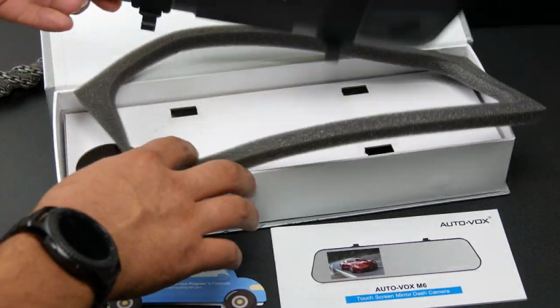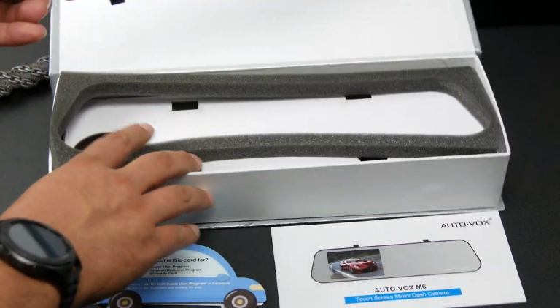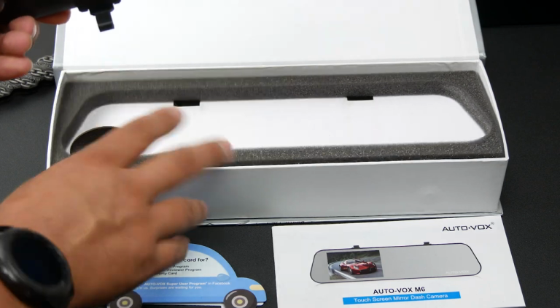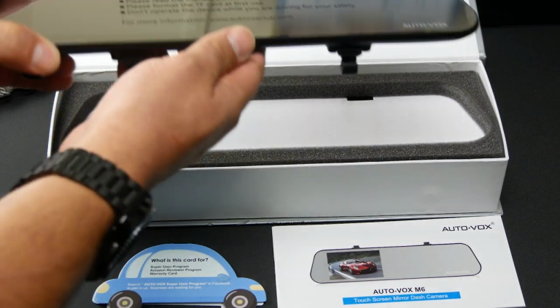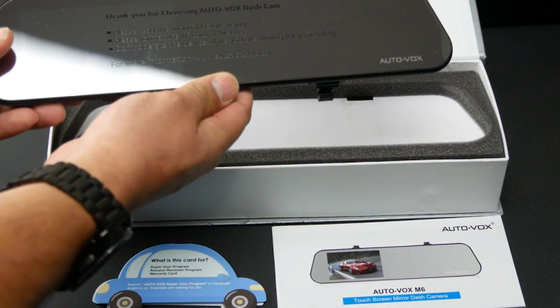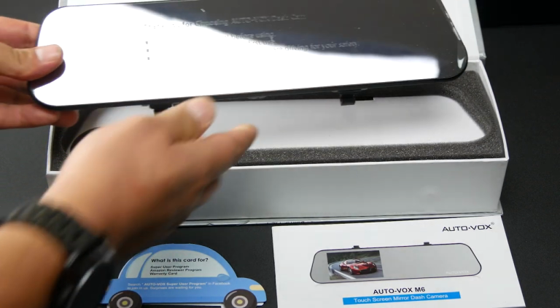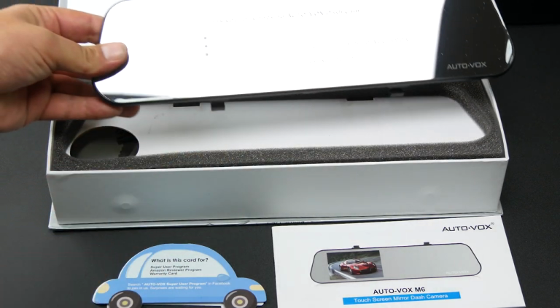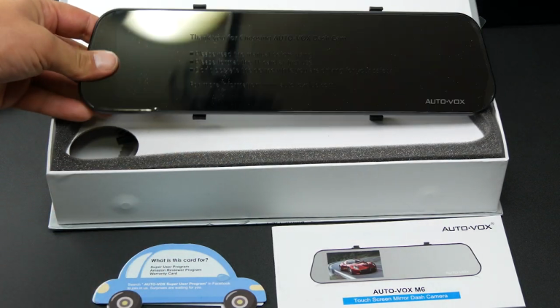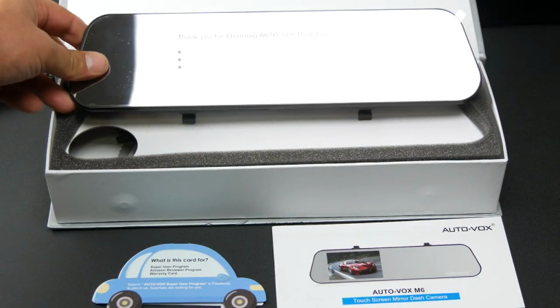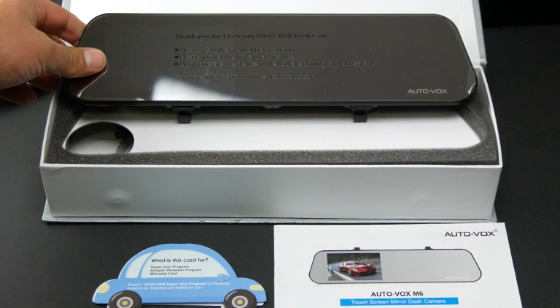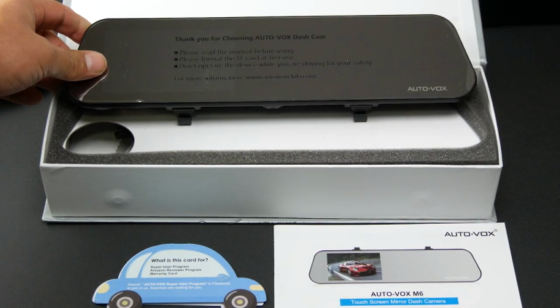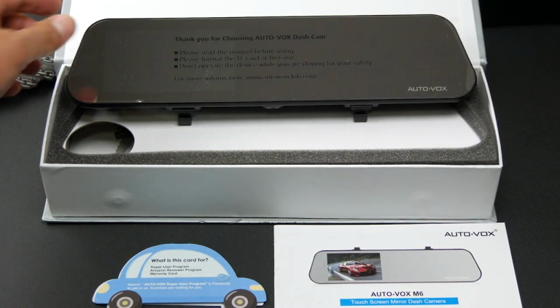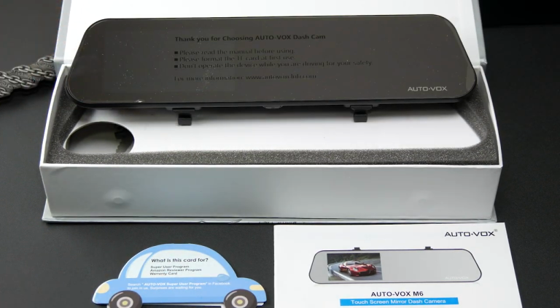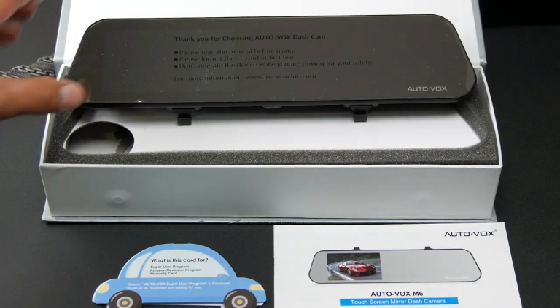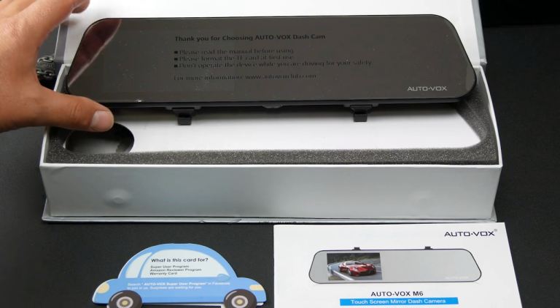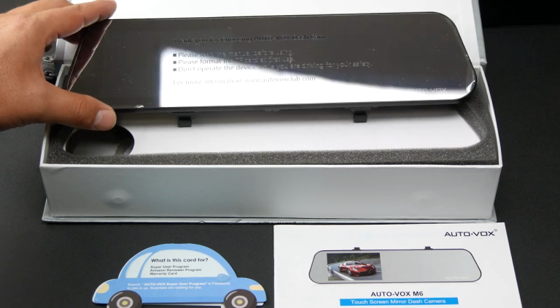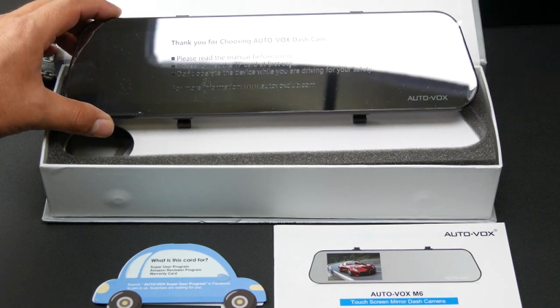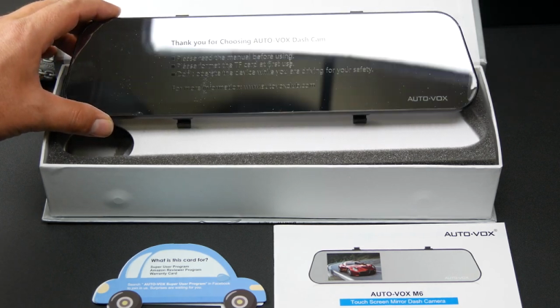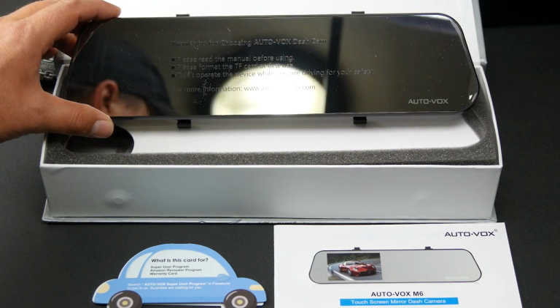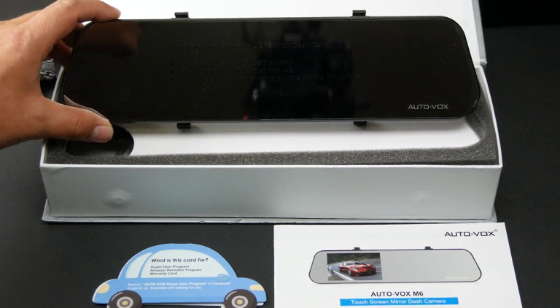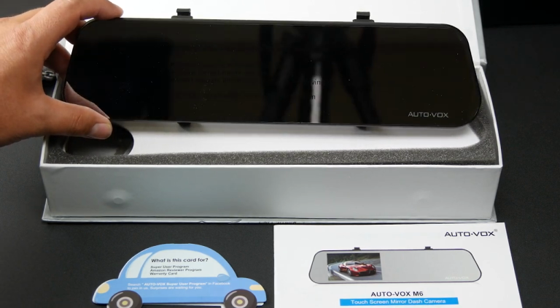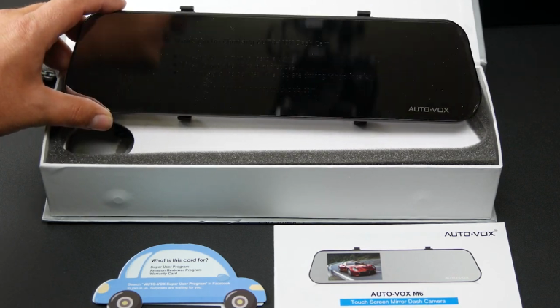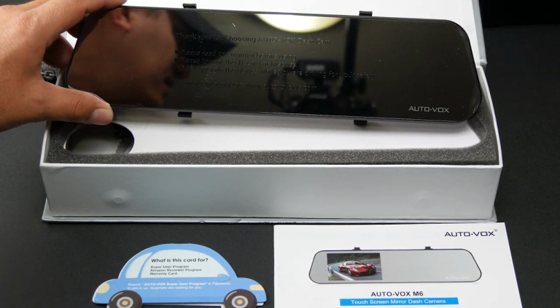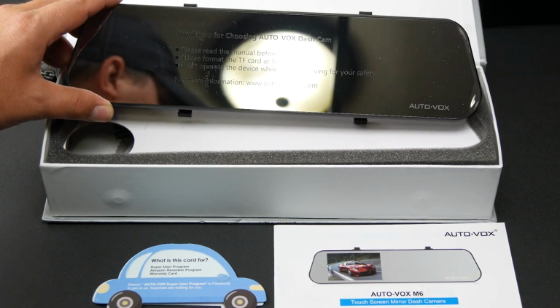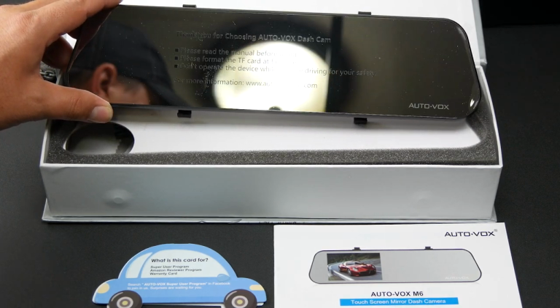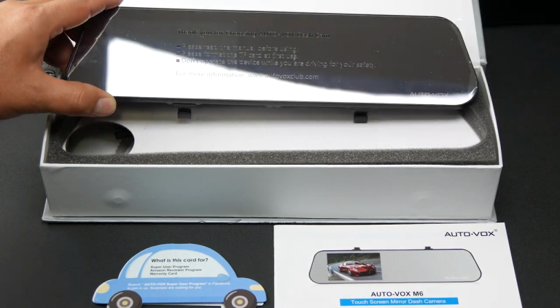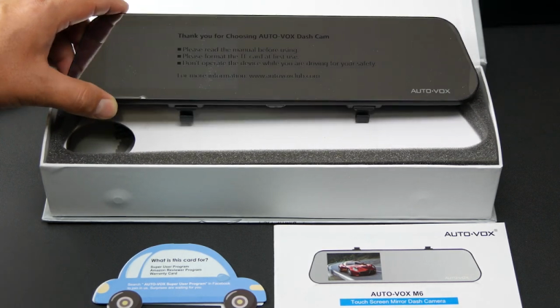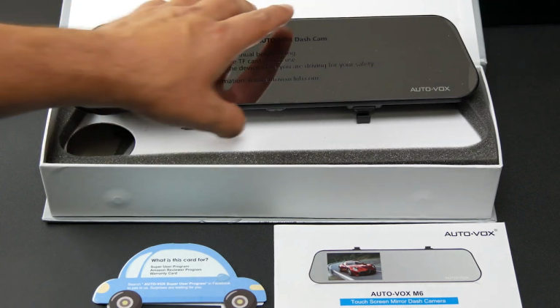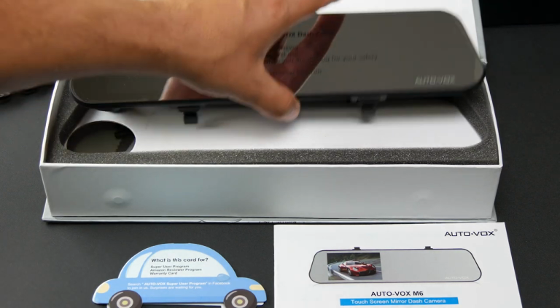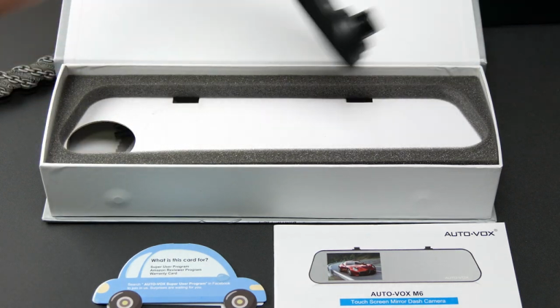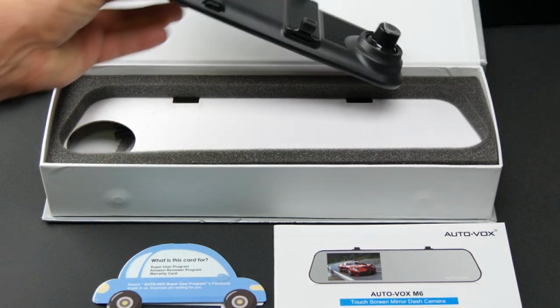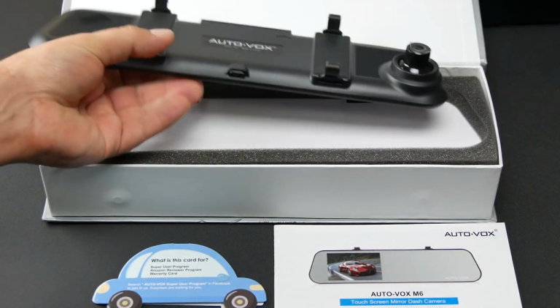Let's pull her out of the box here. Look at that. Goodness. This is a big rear-view mirror, guys.